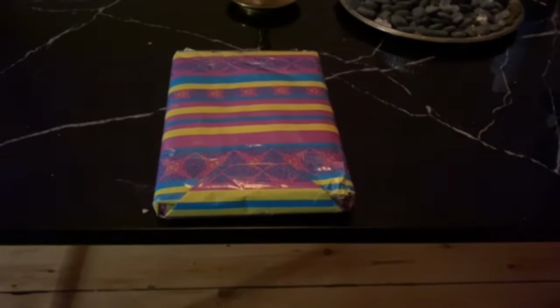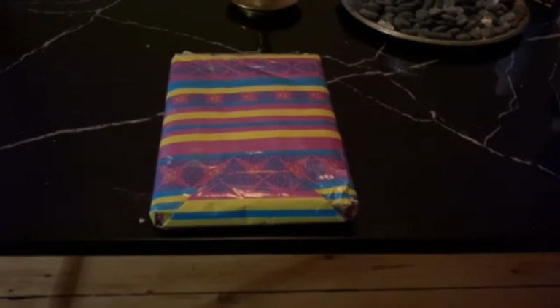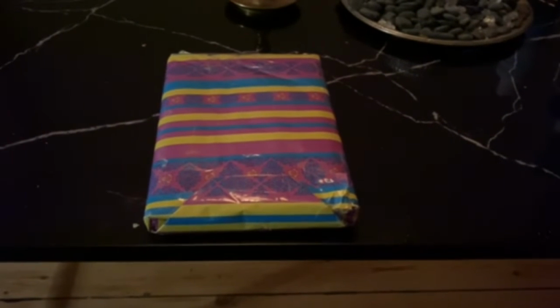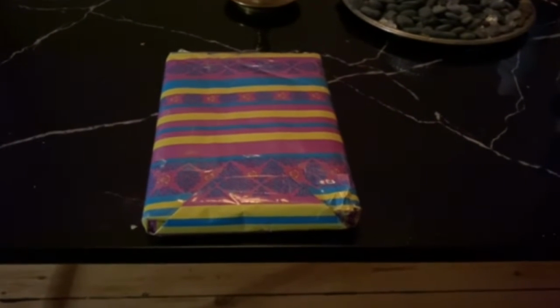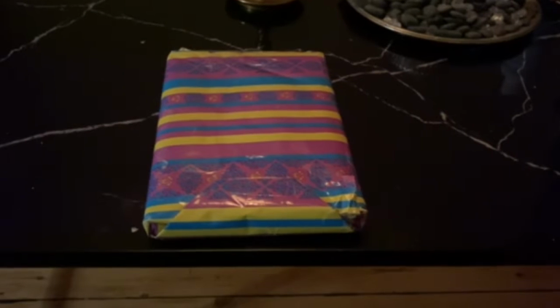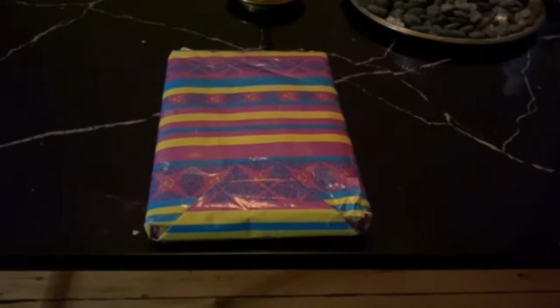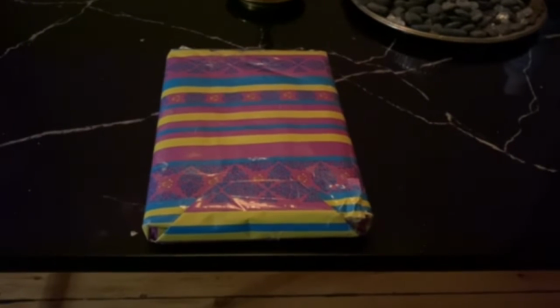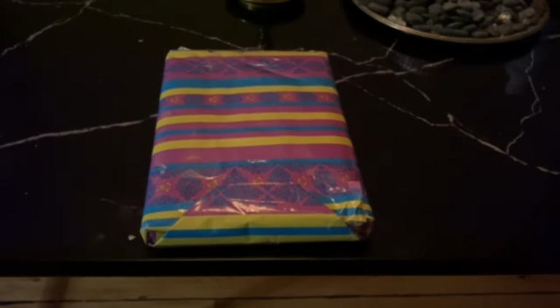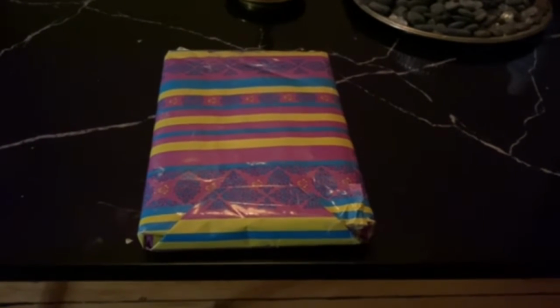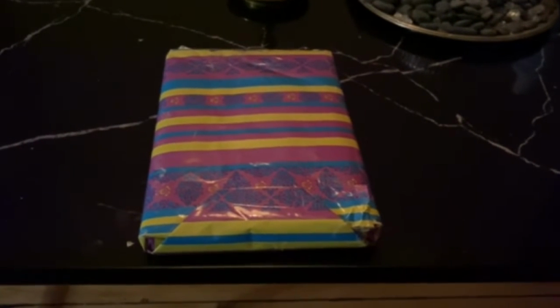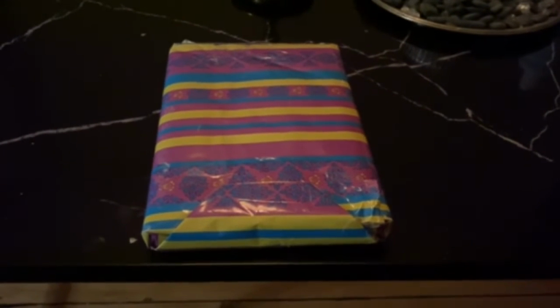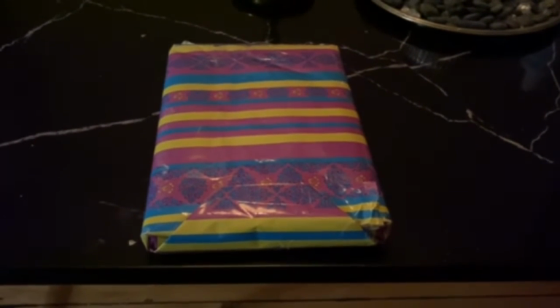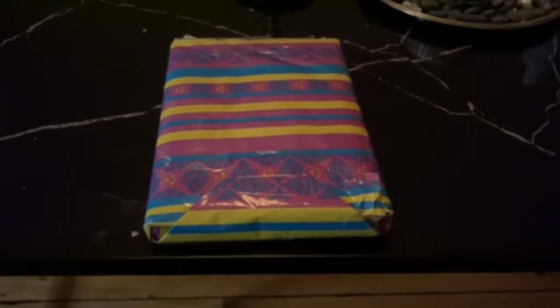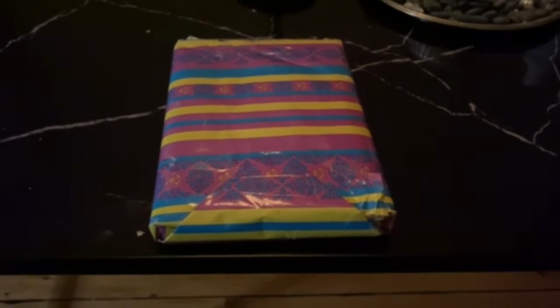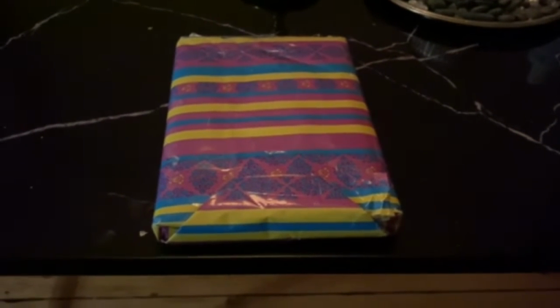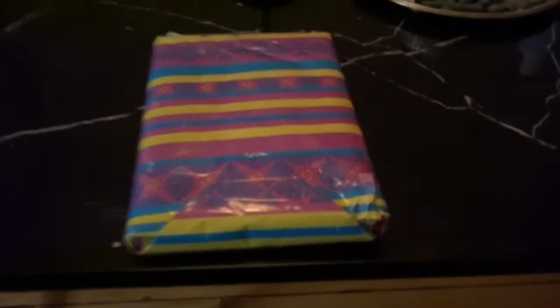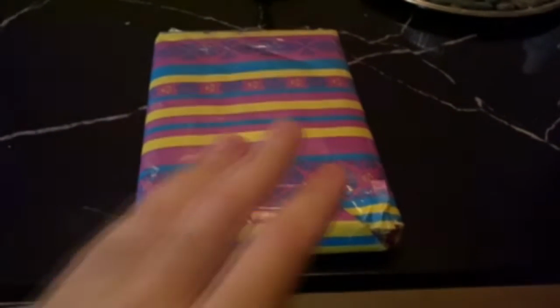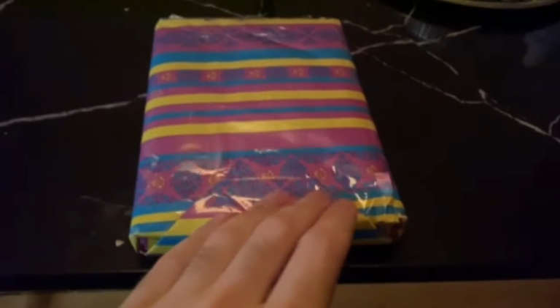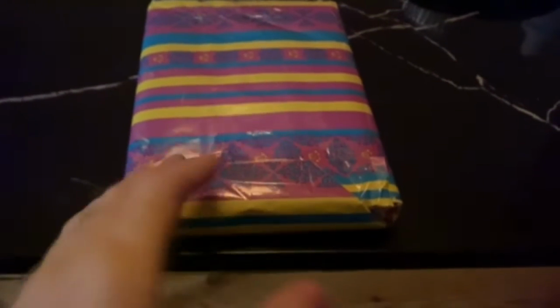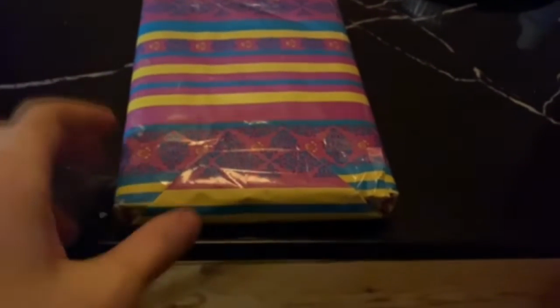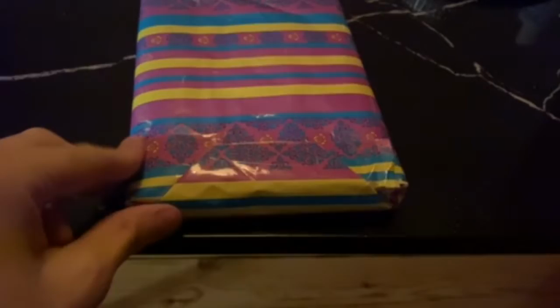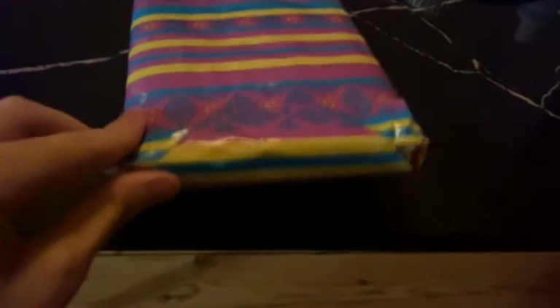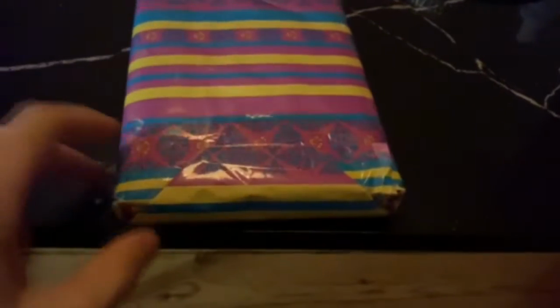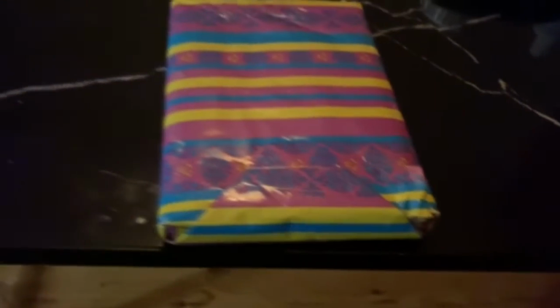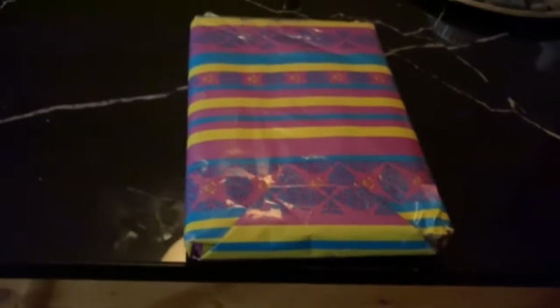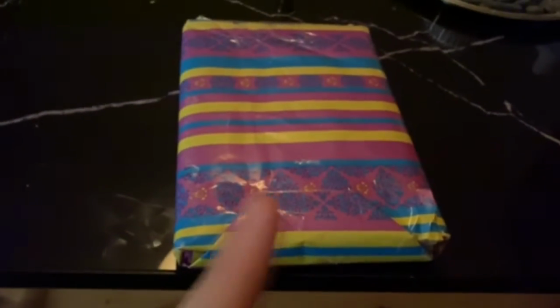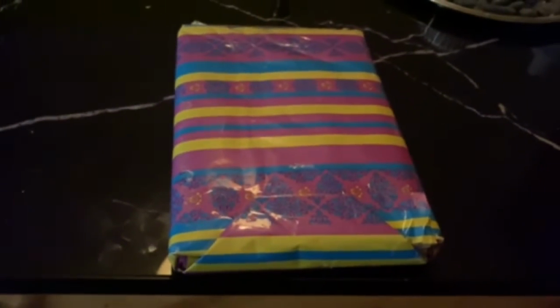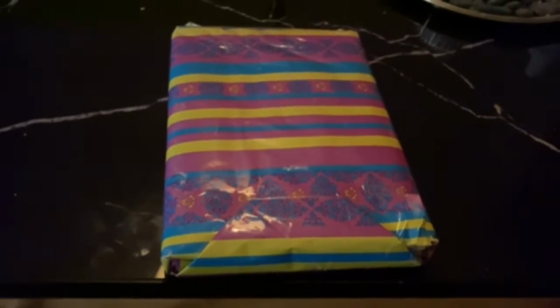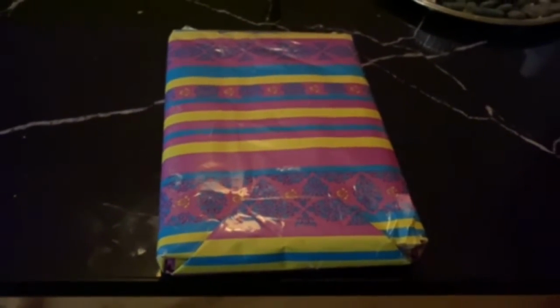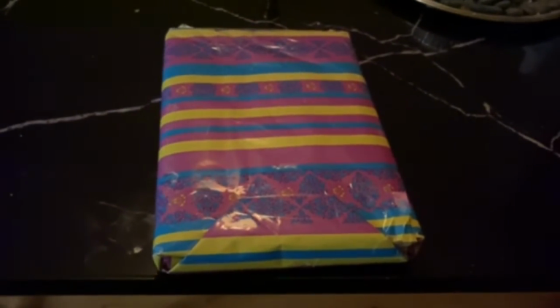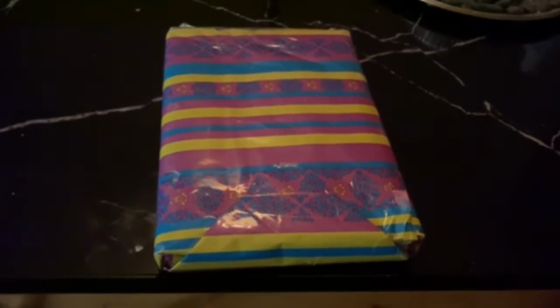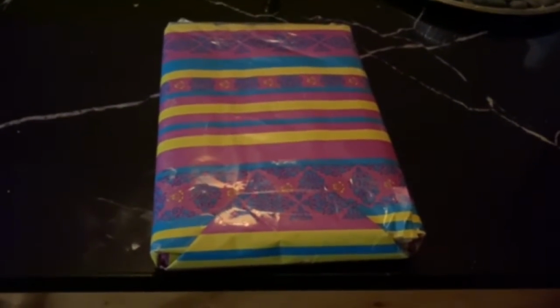Look what arrived in the post box! Look at this nice wrapping too — this is nice. We're gonna unbox this, I'm gonna show you what it is.